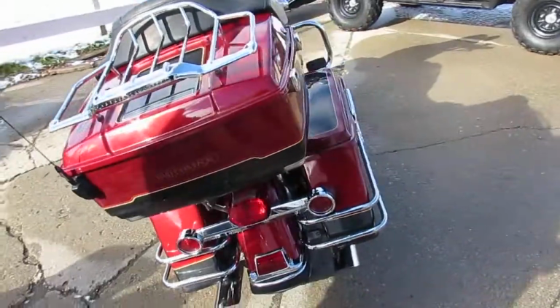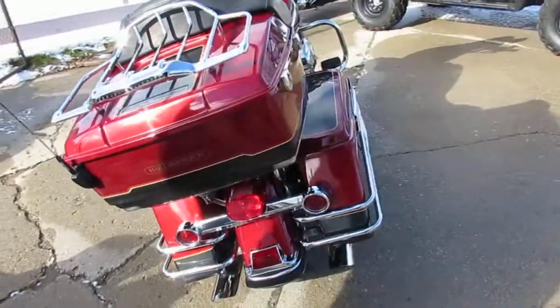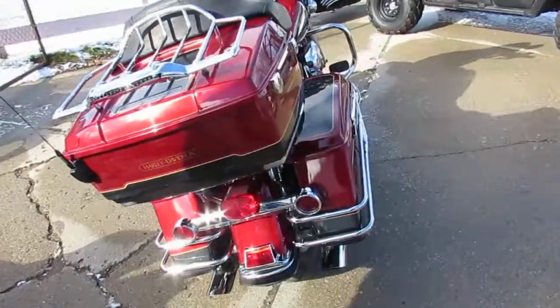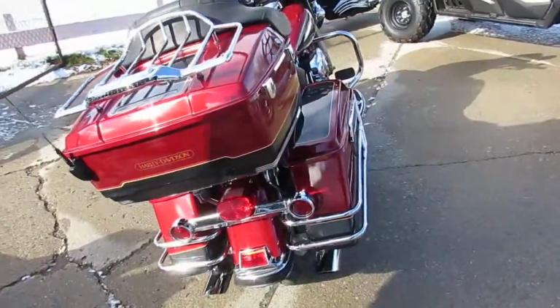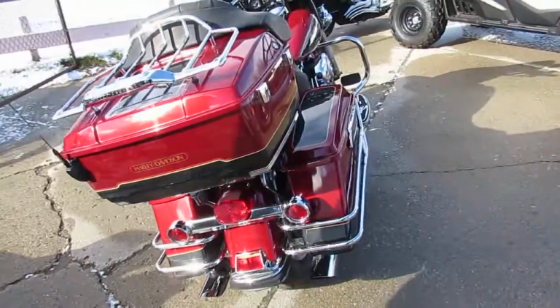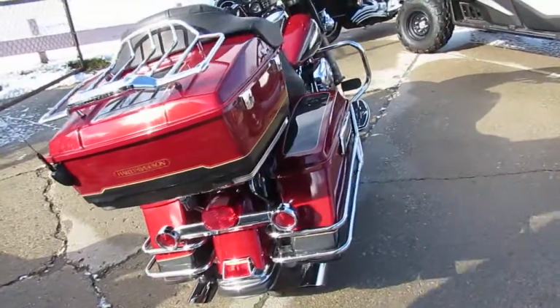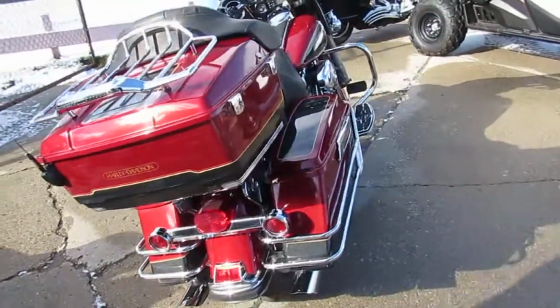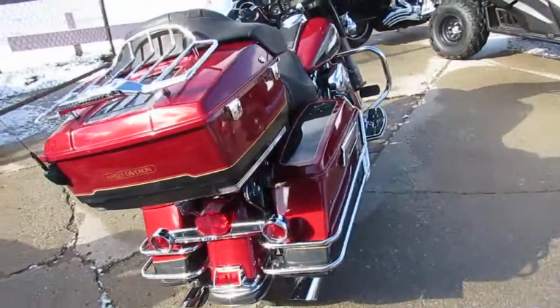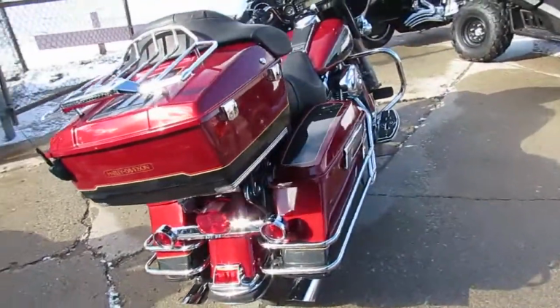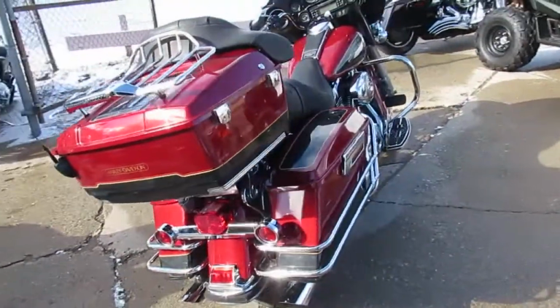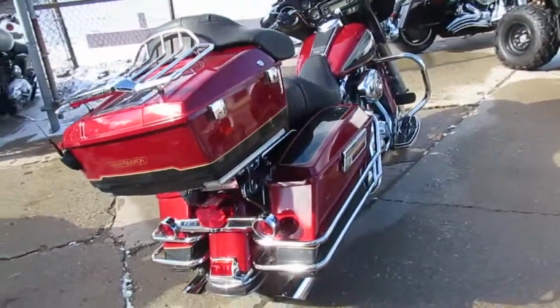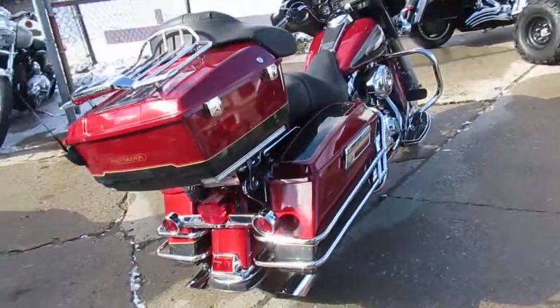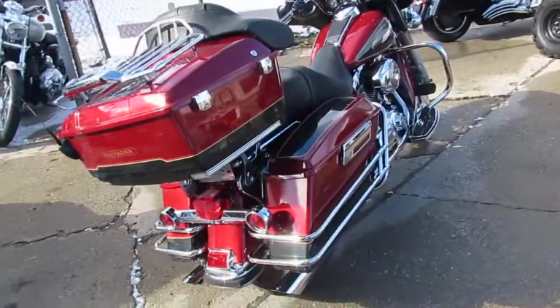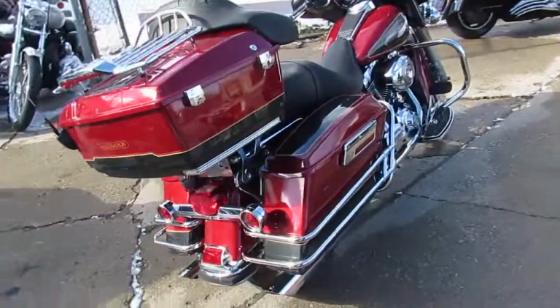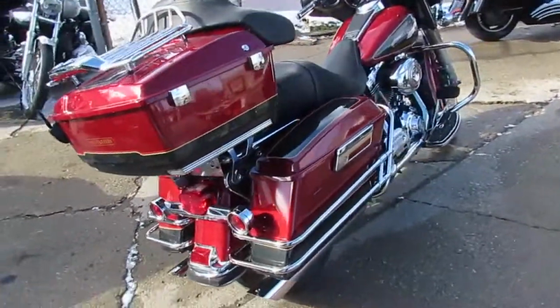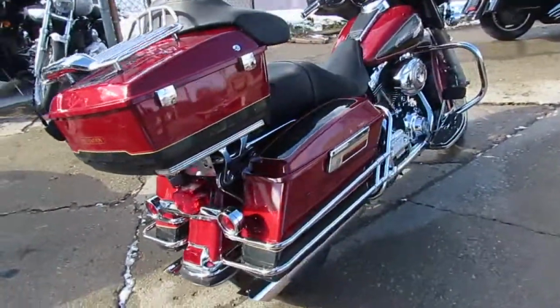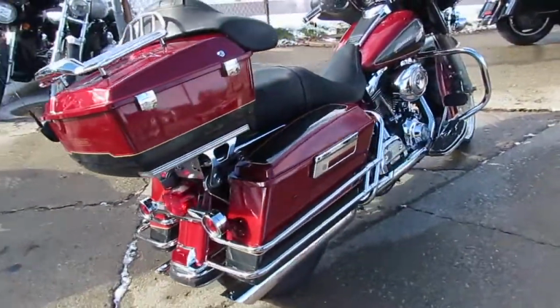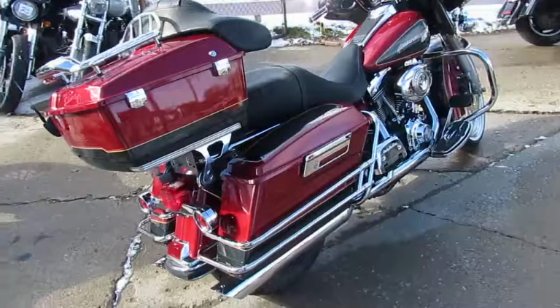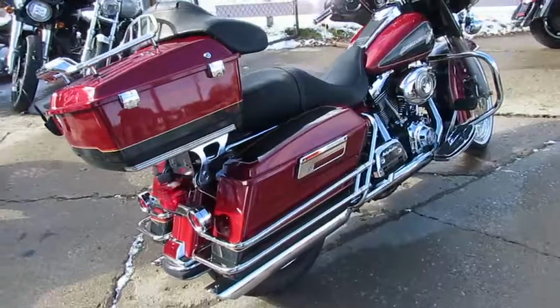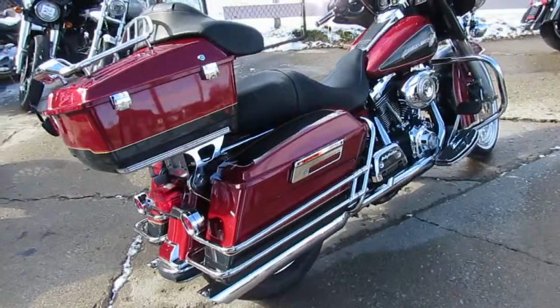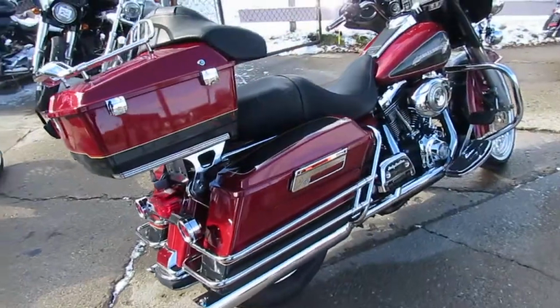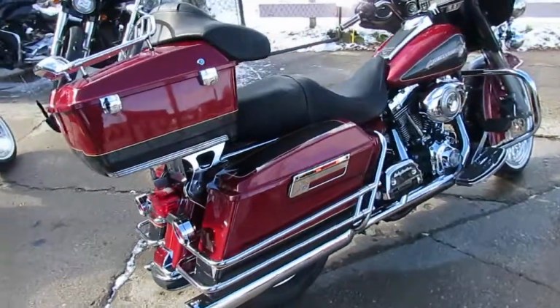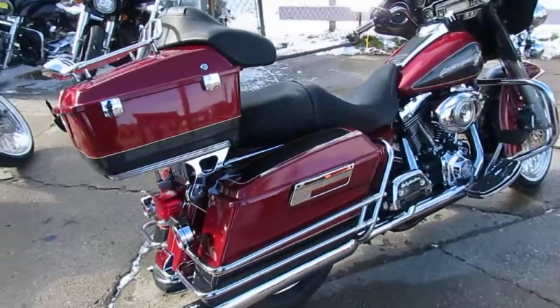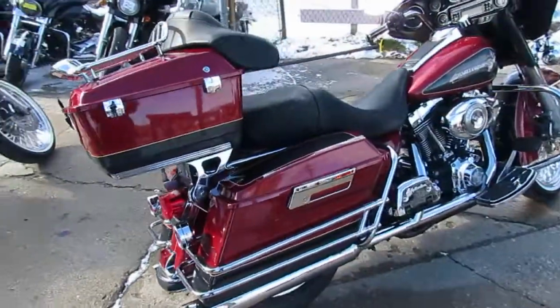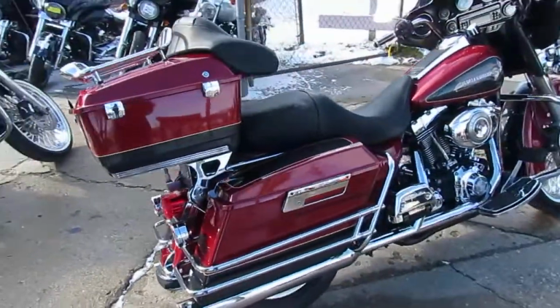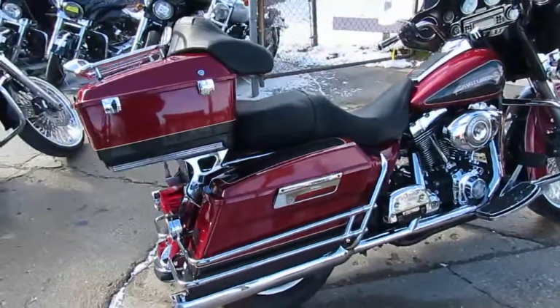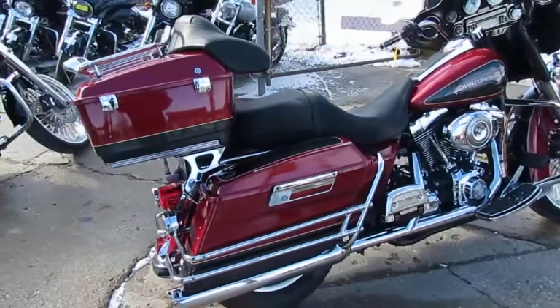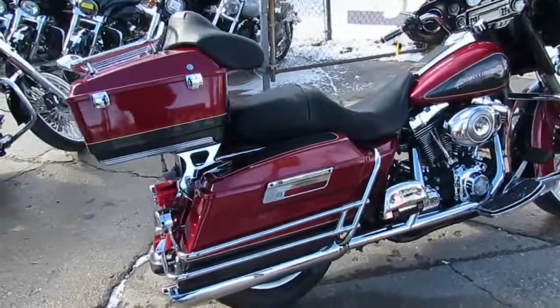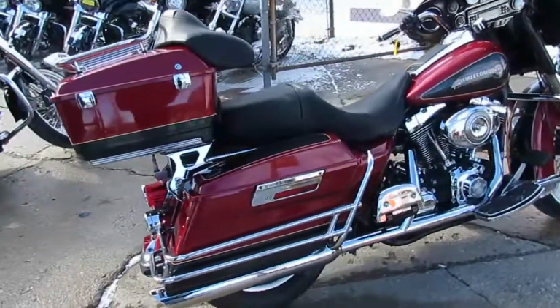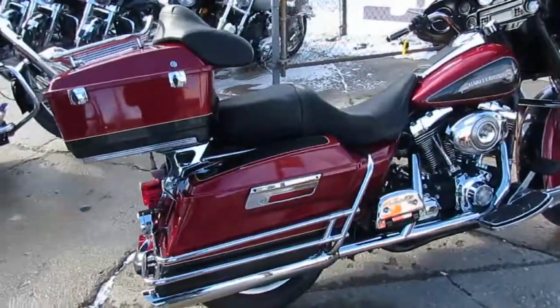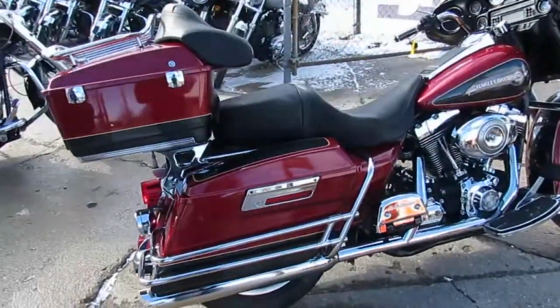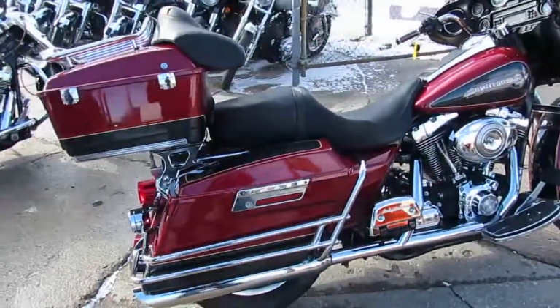This one here is a 2007 Electroglide Classic for sale, and it only has 15,674 miles.